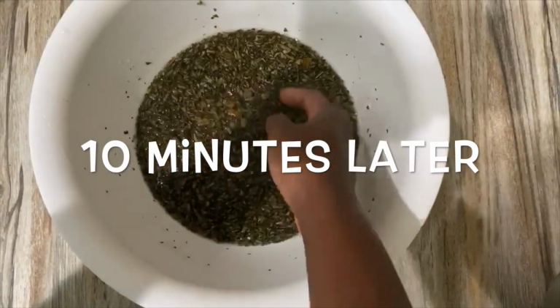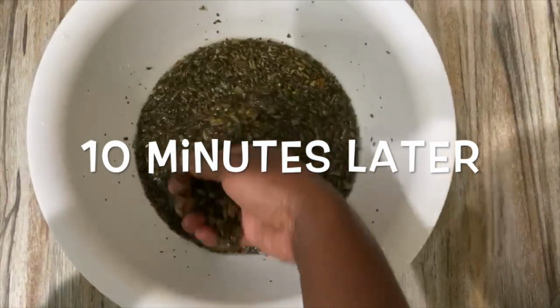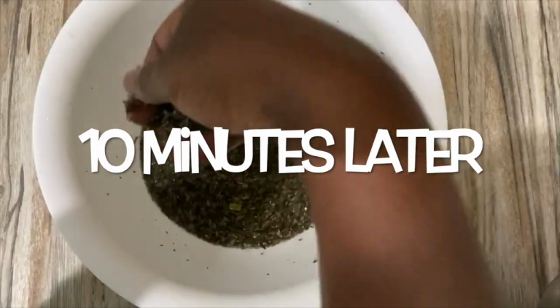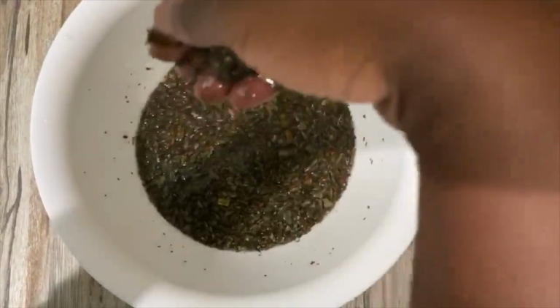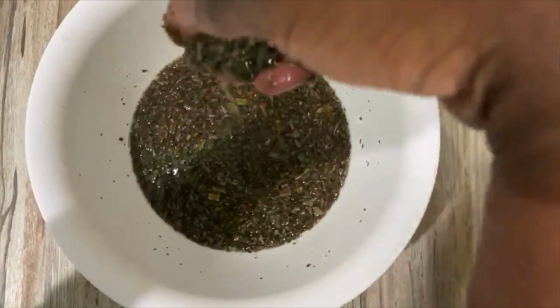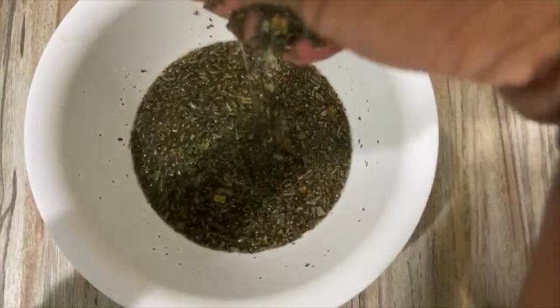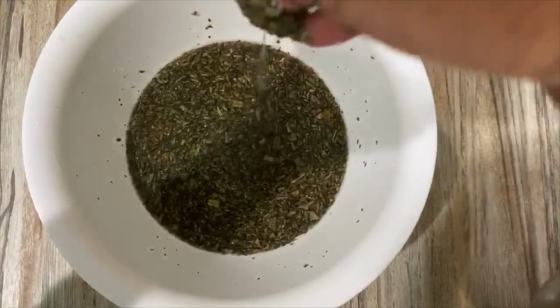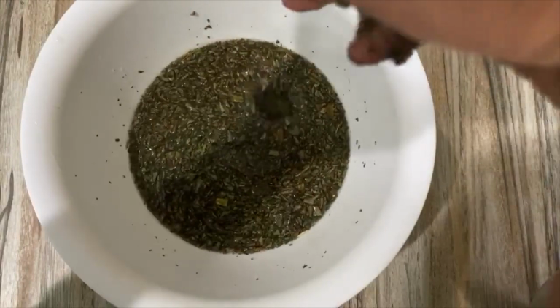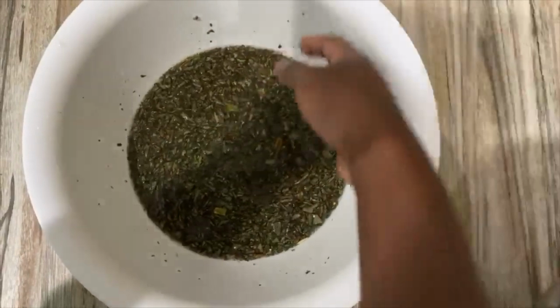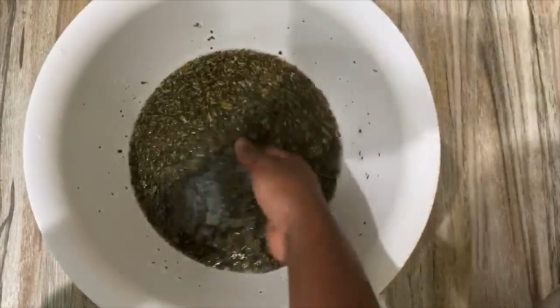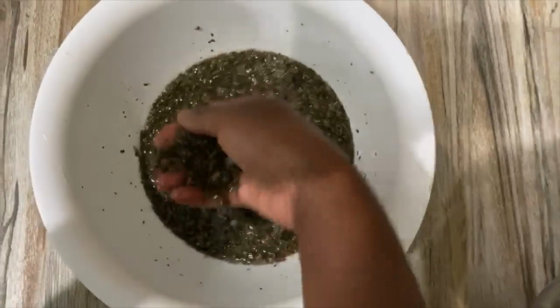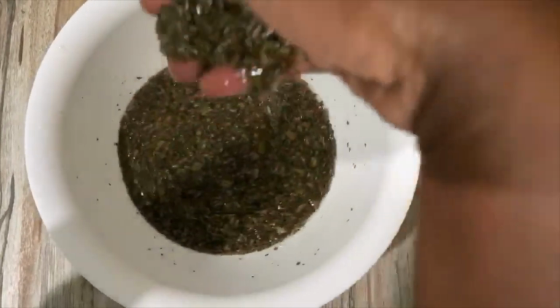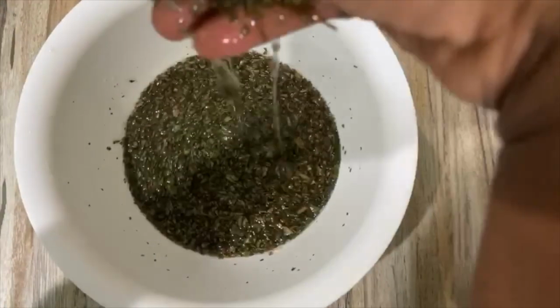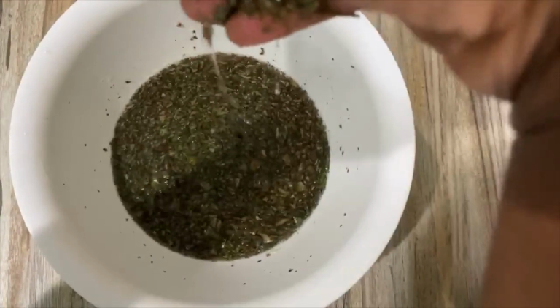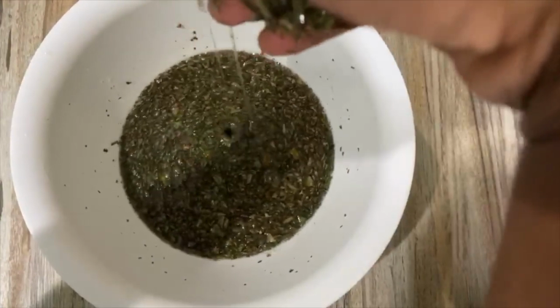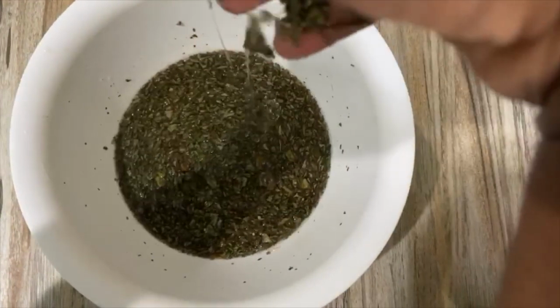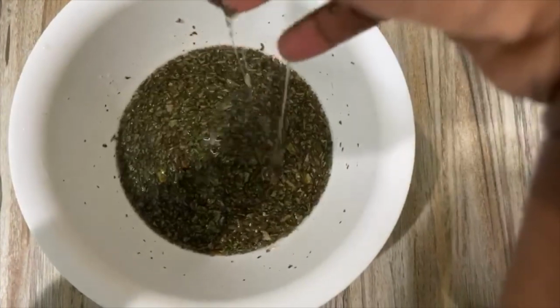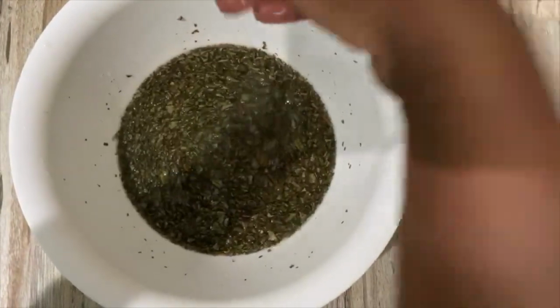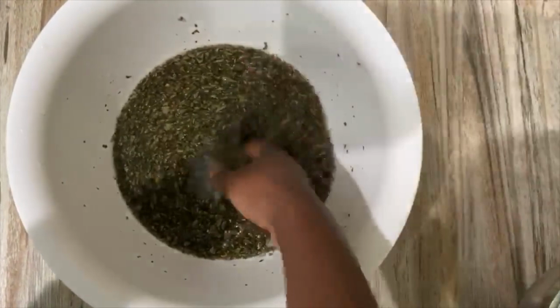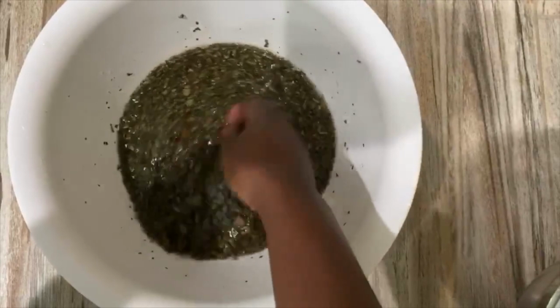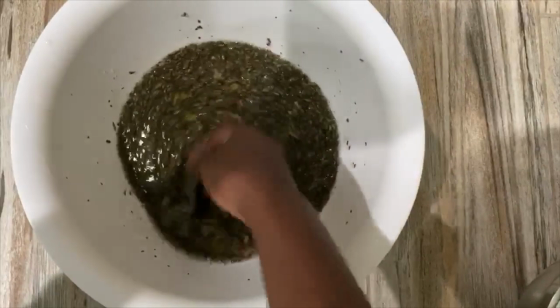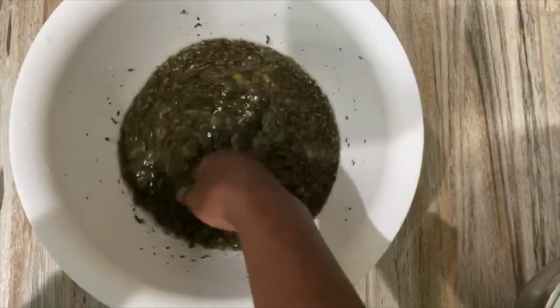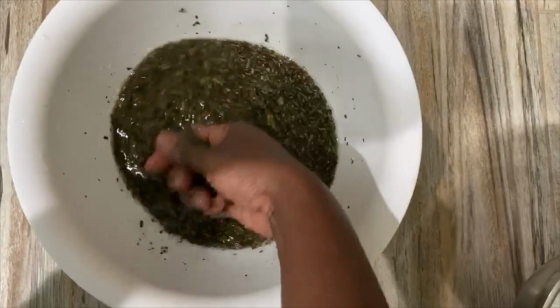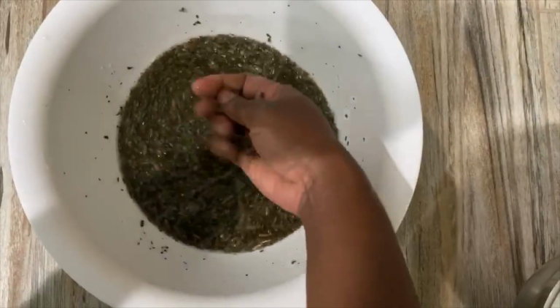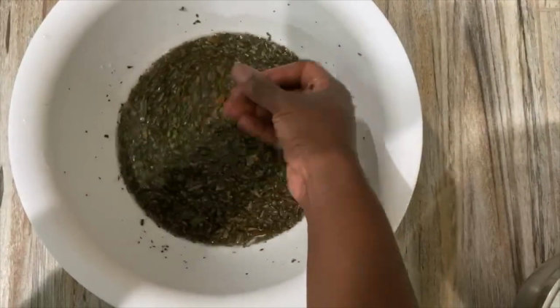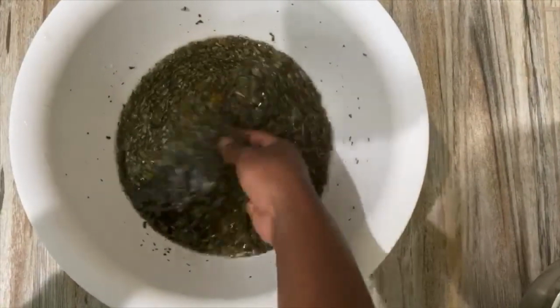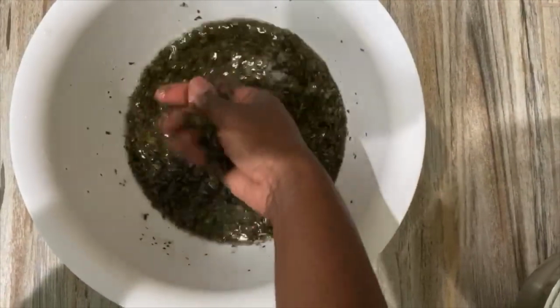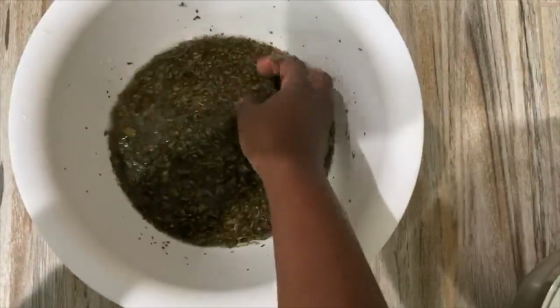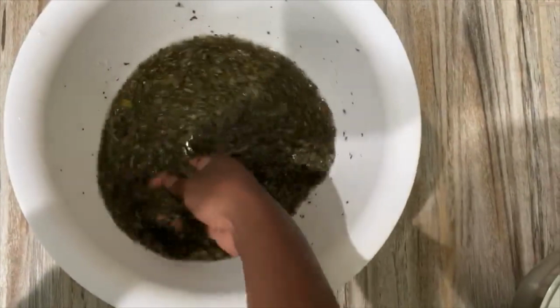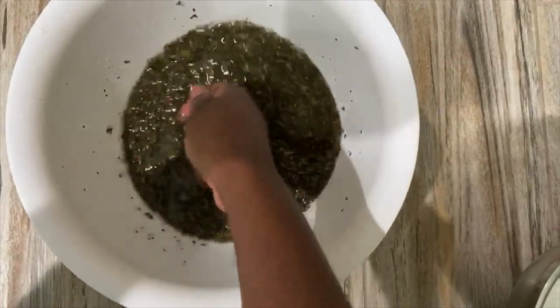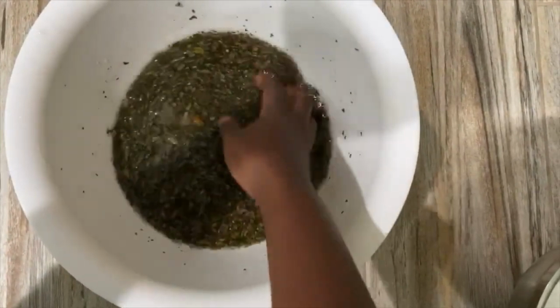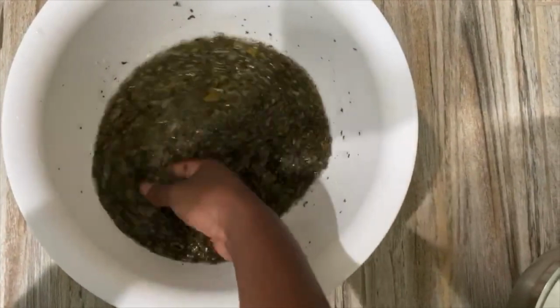With warm water, I leave it for 10 minutes and then it gets to this gooey, nice consistency that seems to have so much slip. Then I proceed by adding it onto my hair.